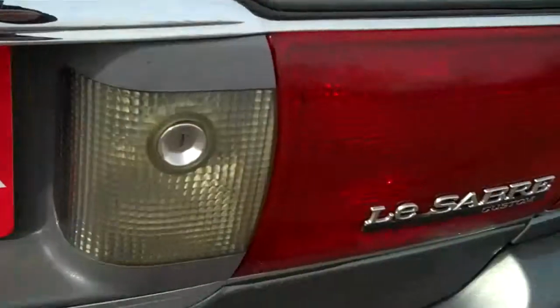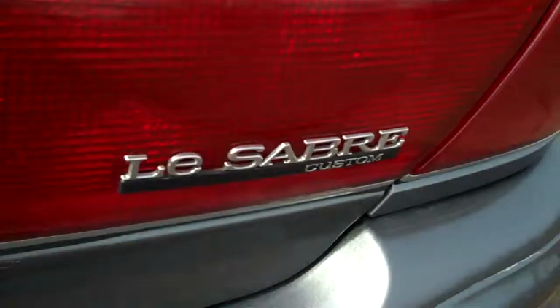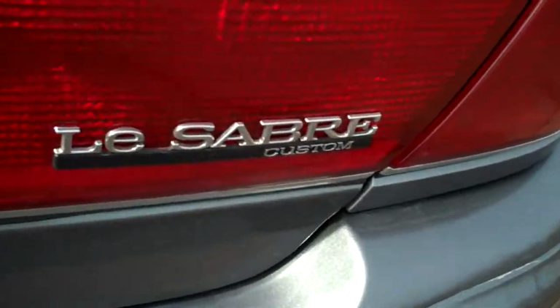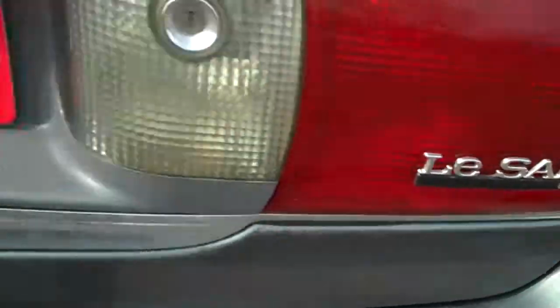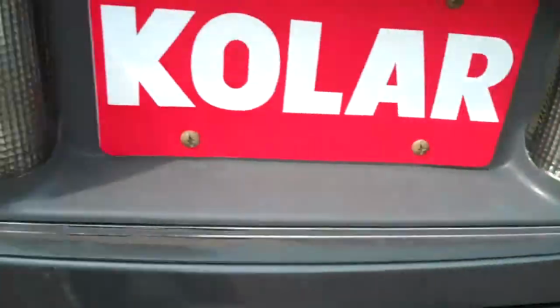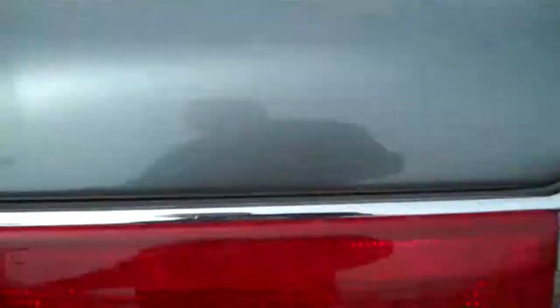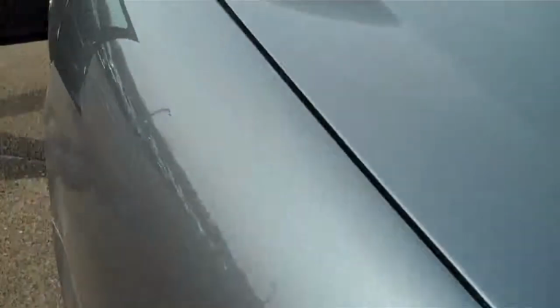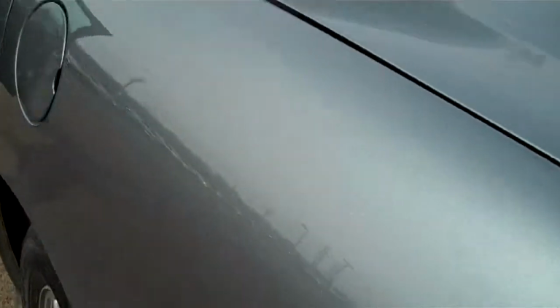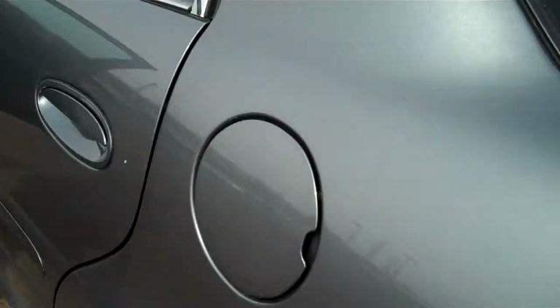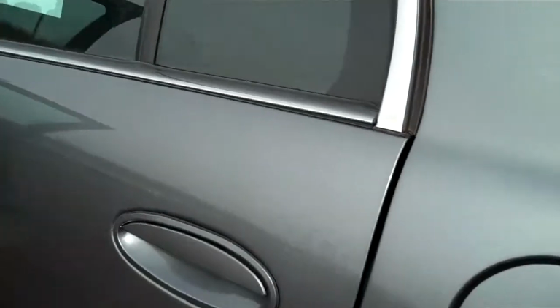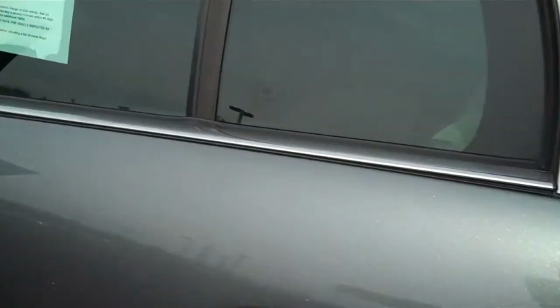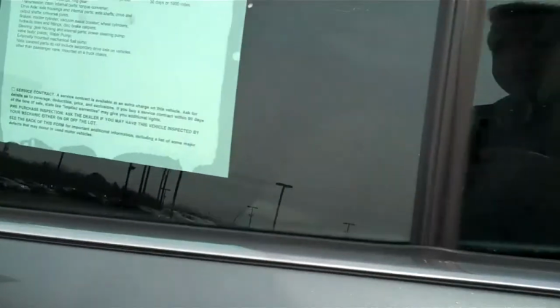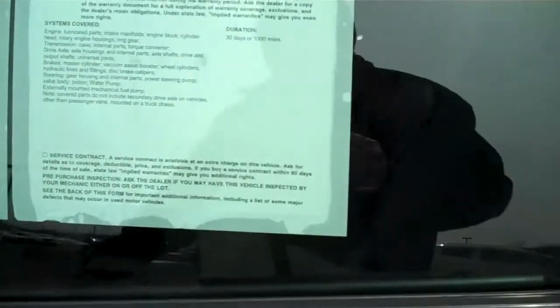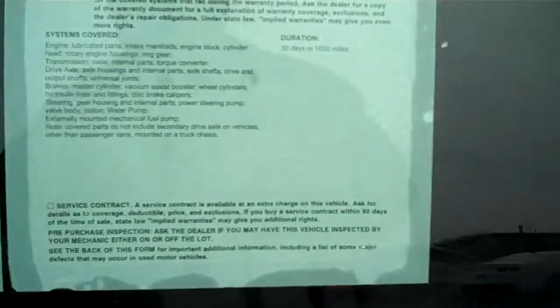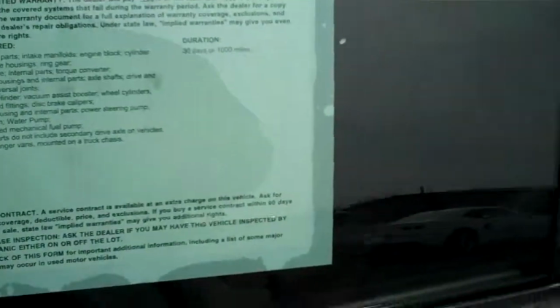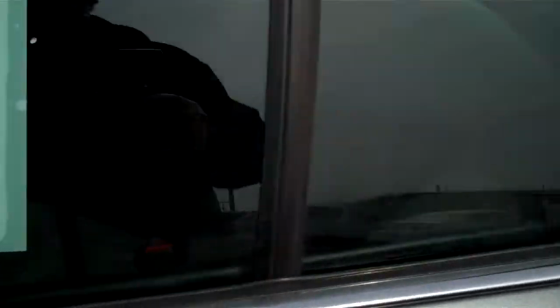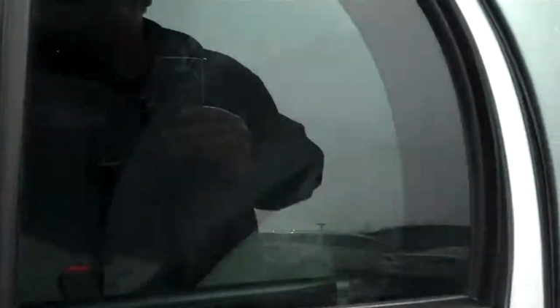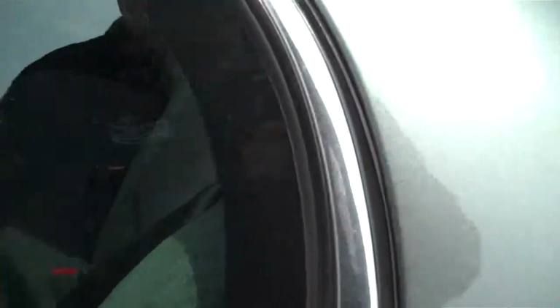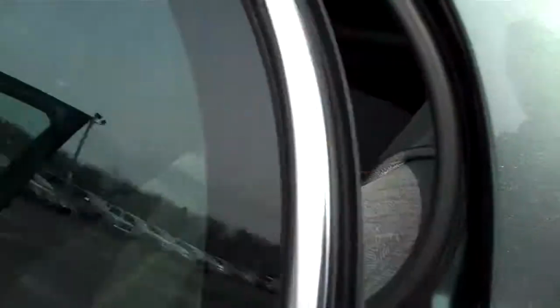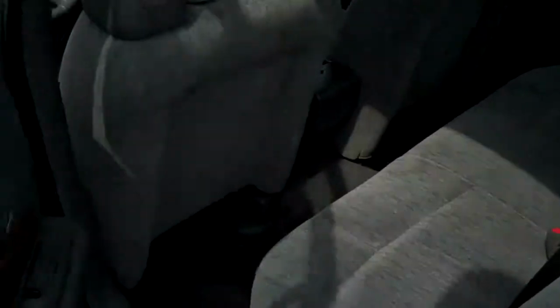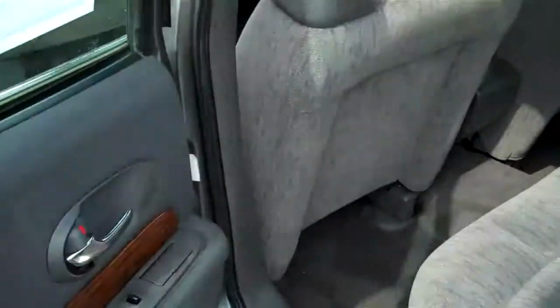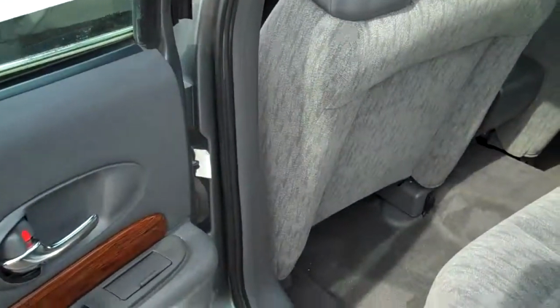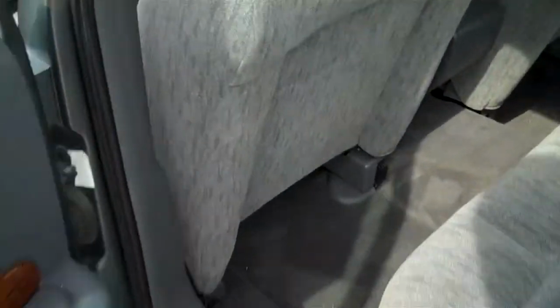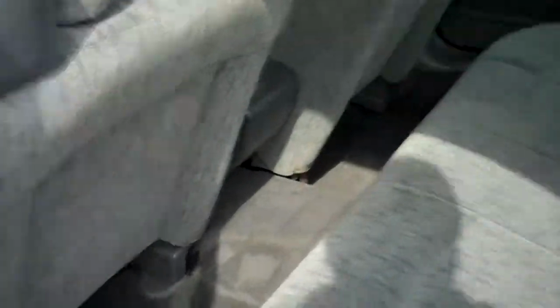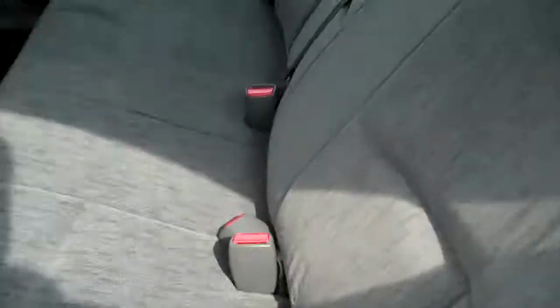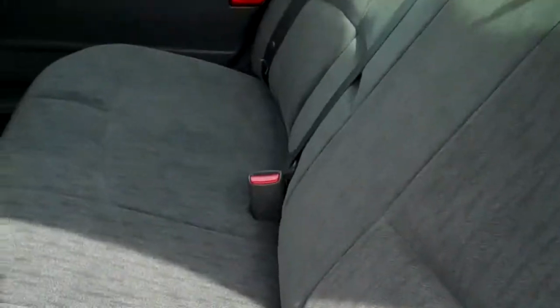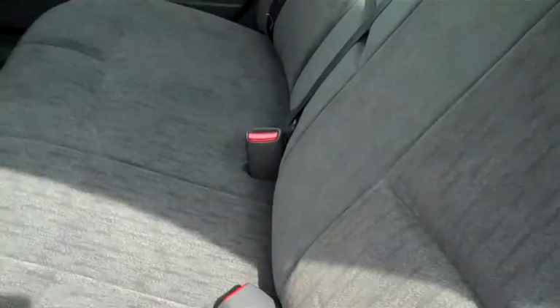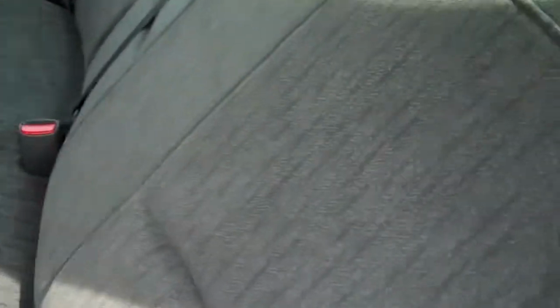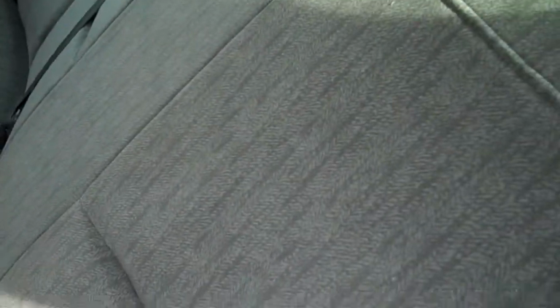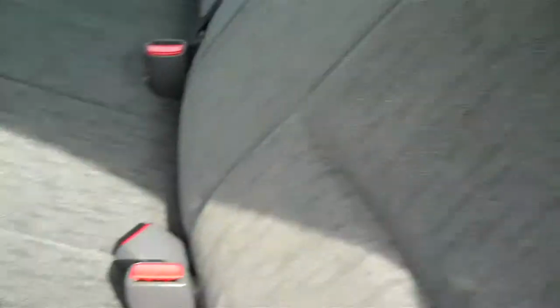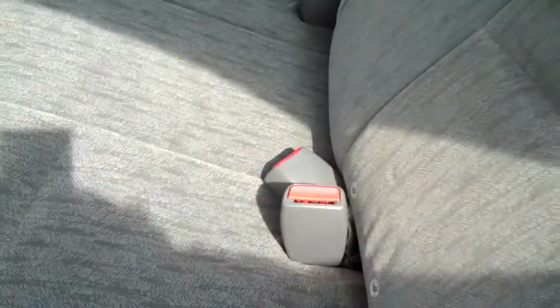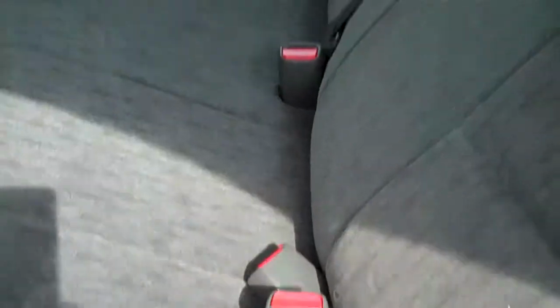Again, Buick LeSabre Custom. Kind of a metallic green-gray color. V6 3.8 liter, front wheel drive. The interior is in incredibly nice shape. Of course, seats three in the back.